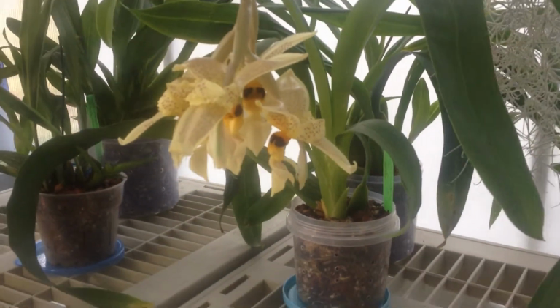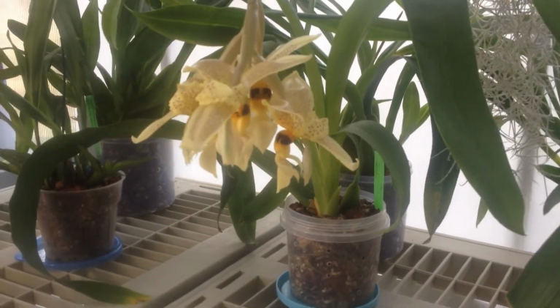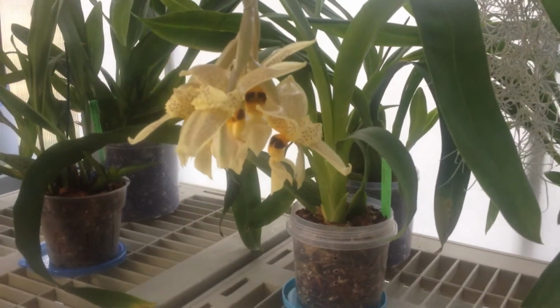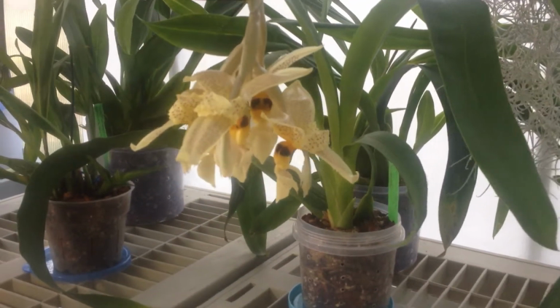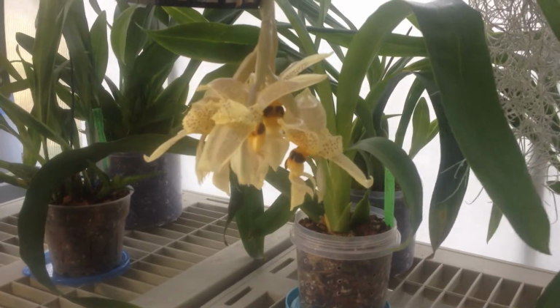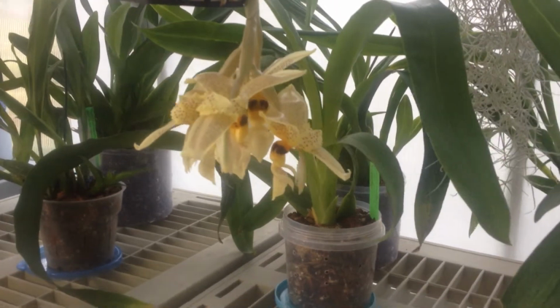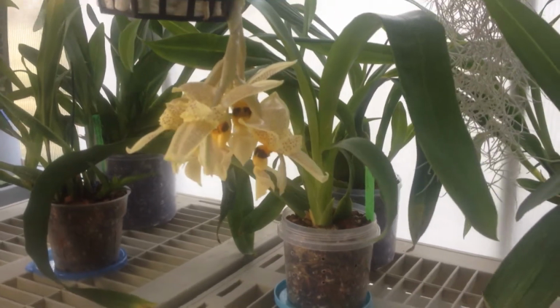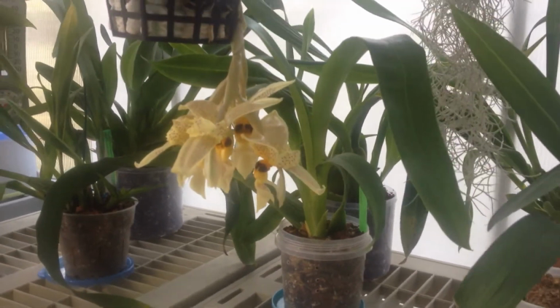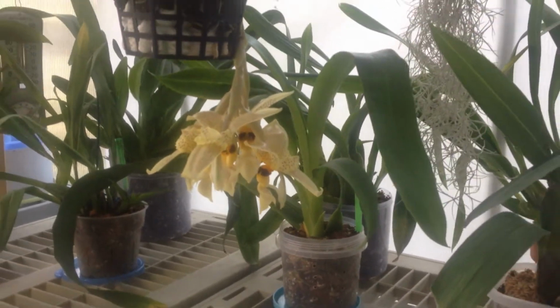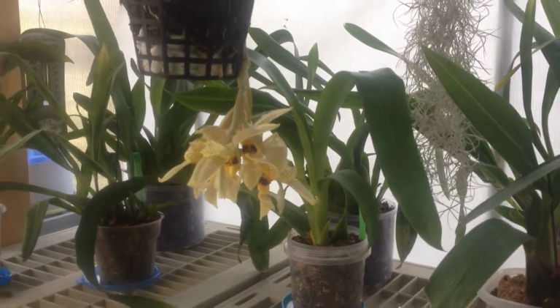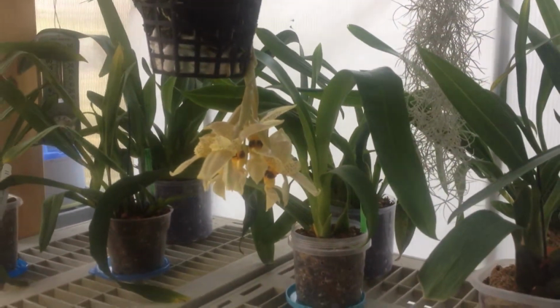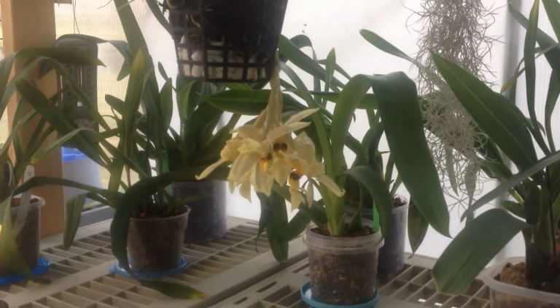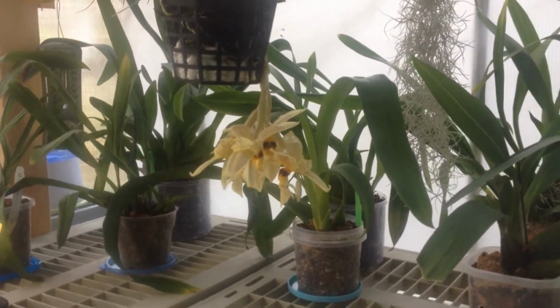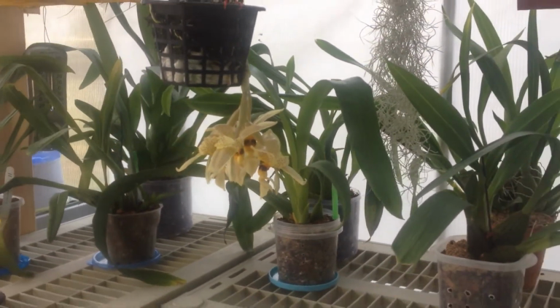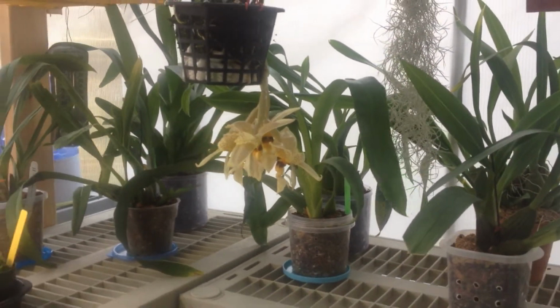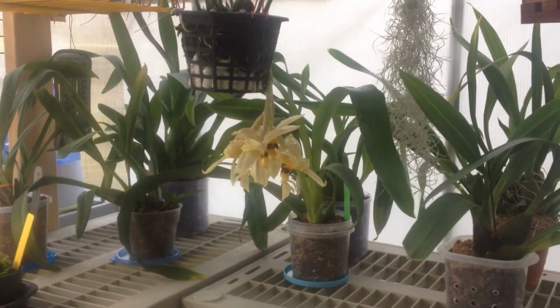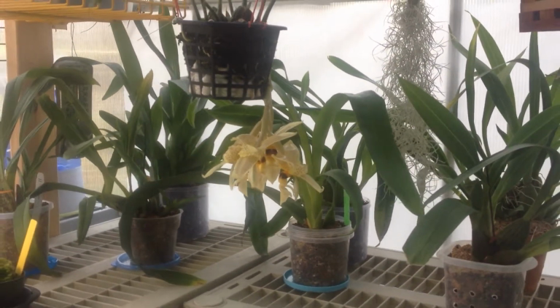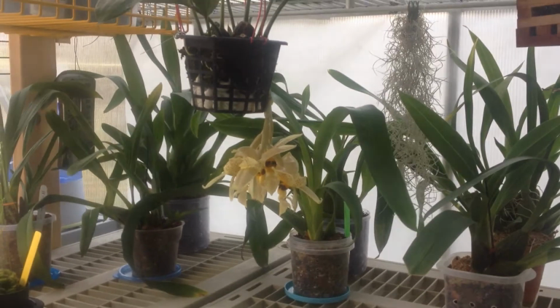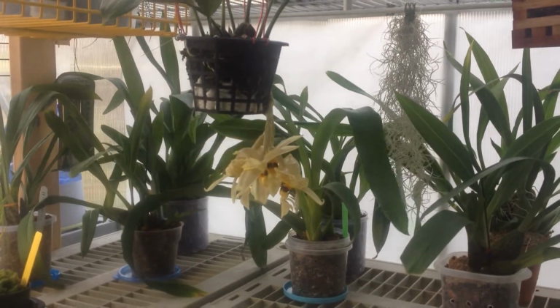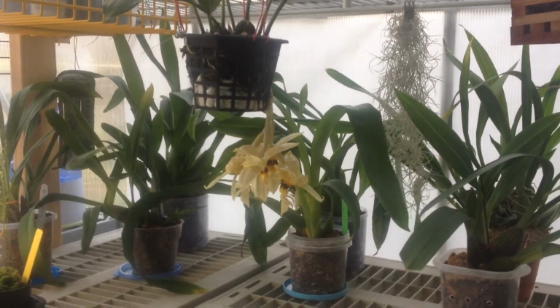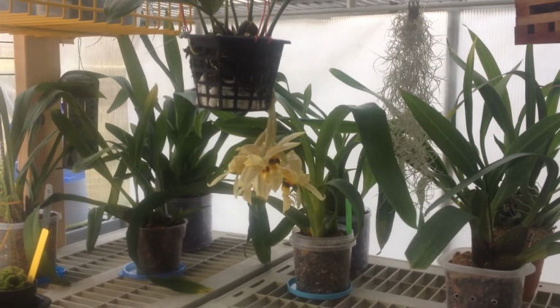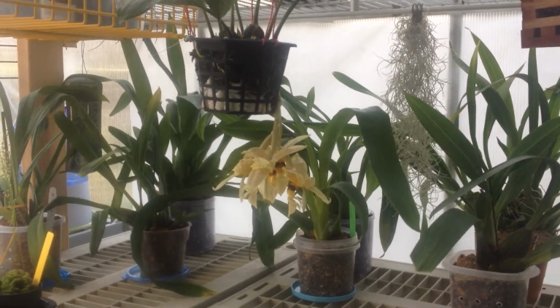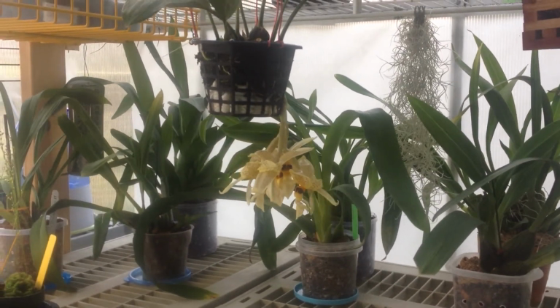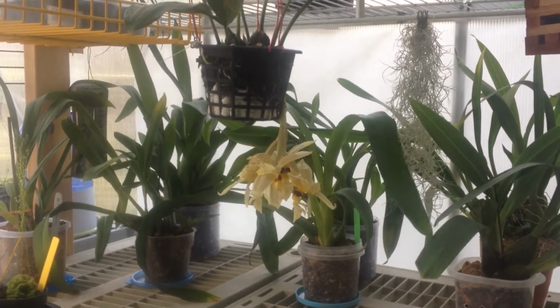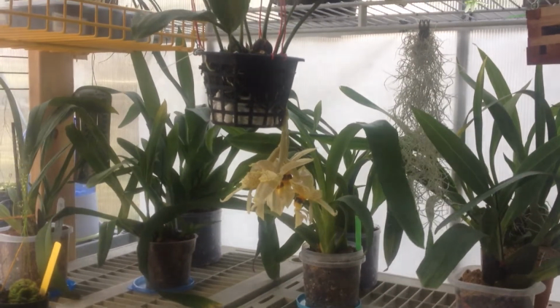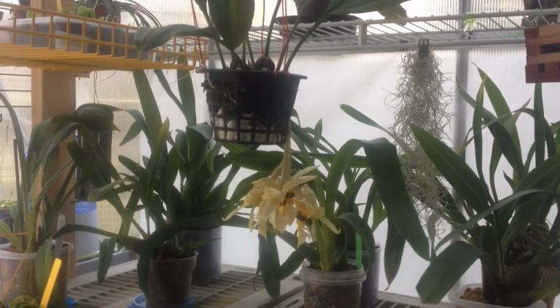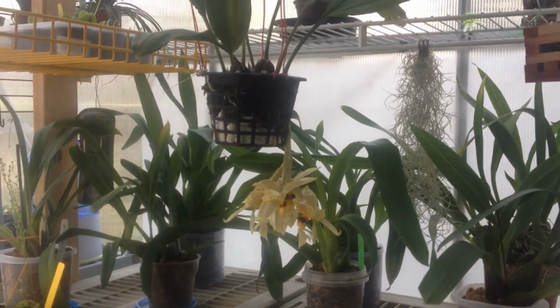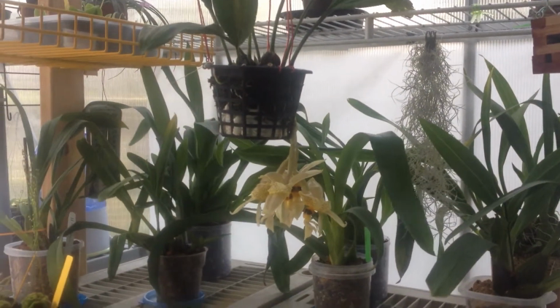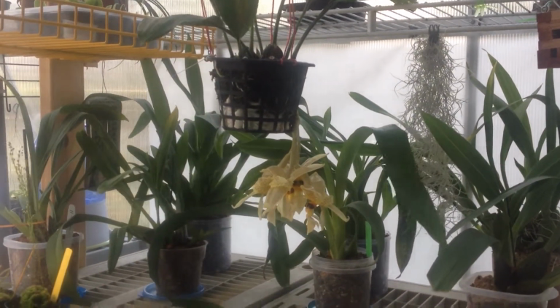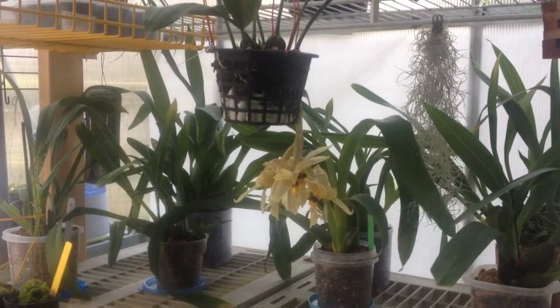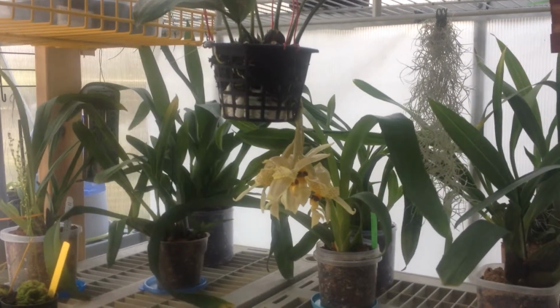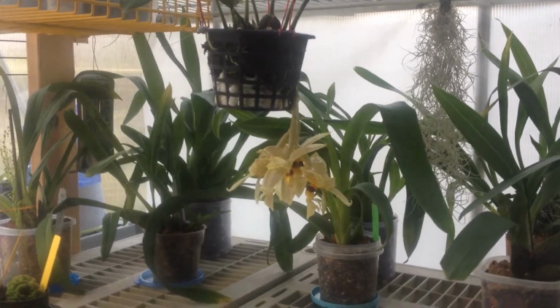Oh god, it smells so good. Well, that is the Stanhopea Oculata, I think it's called. Orchid. Thanks for watching. See you soon.